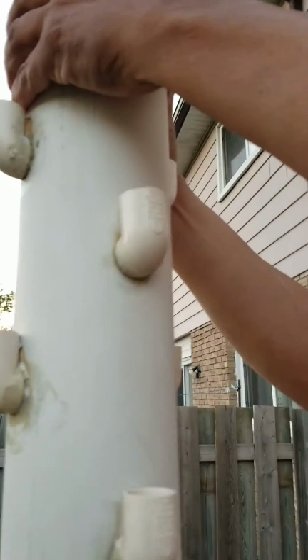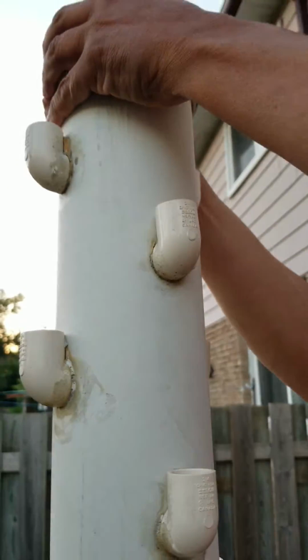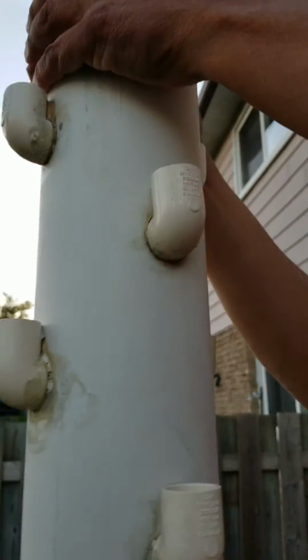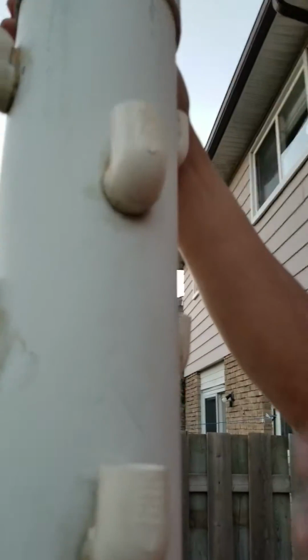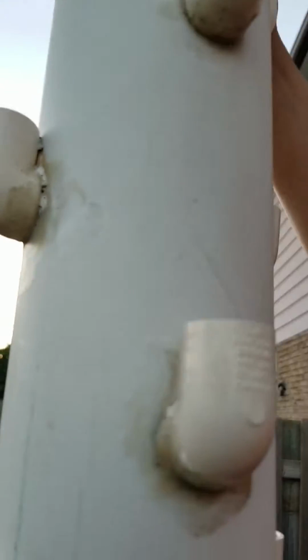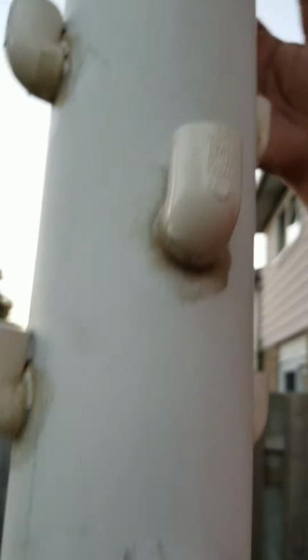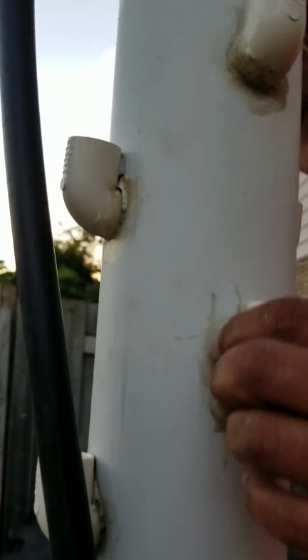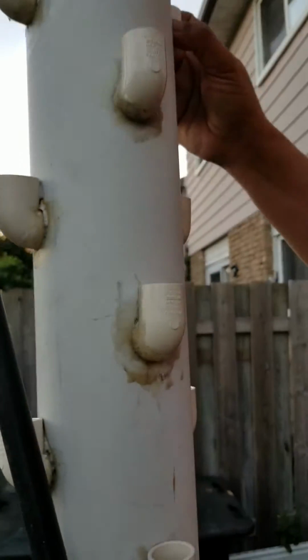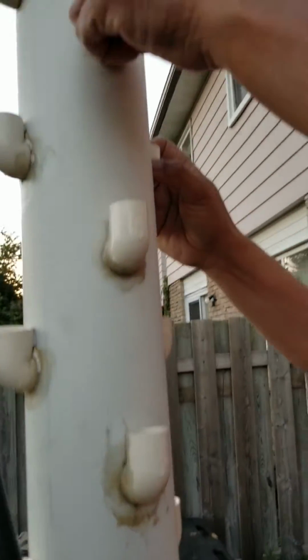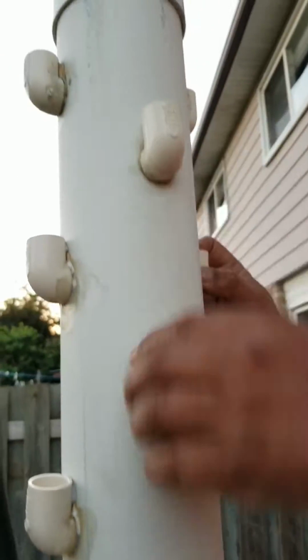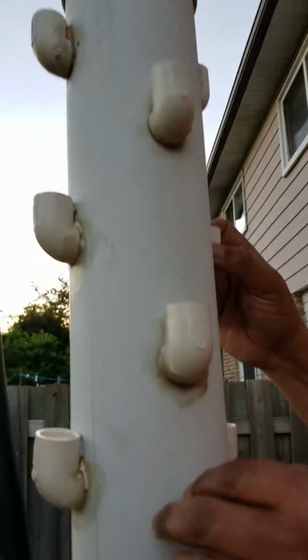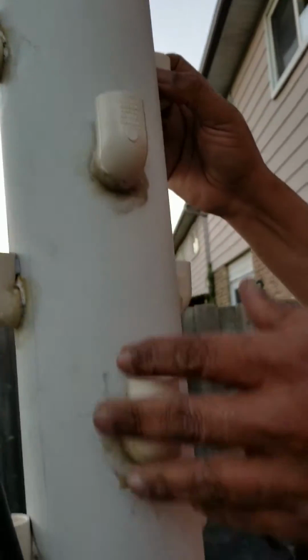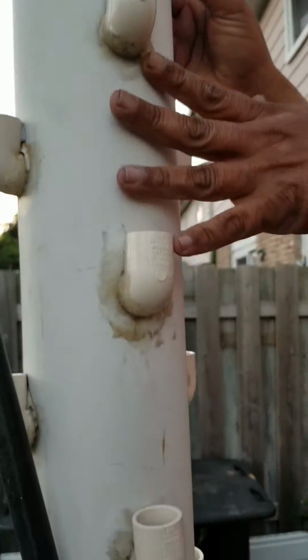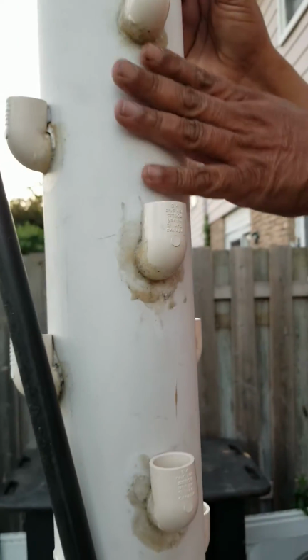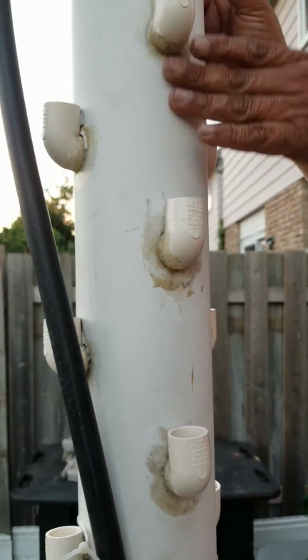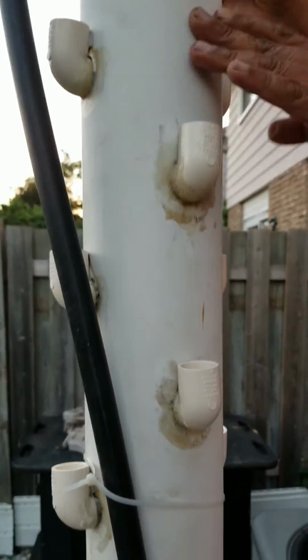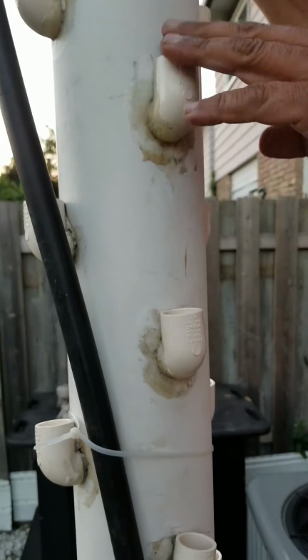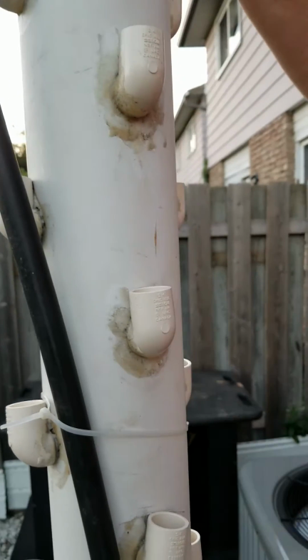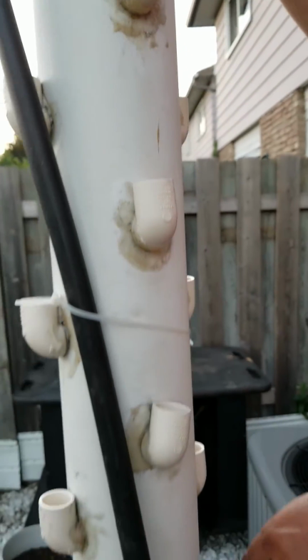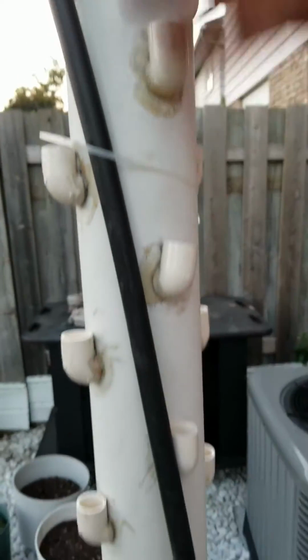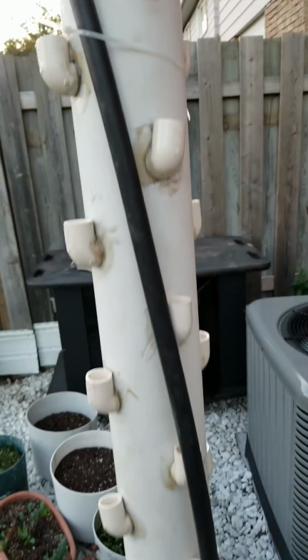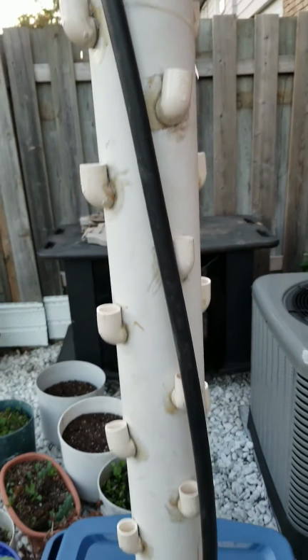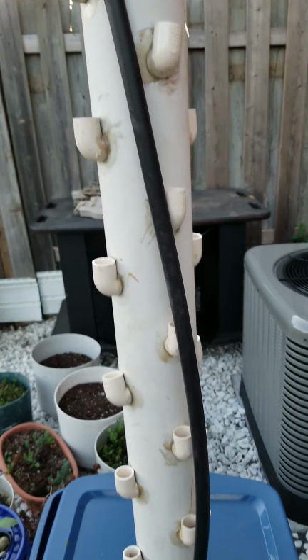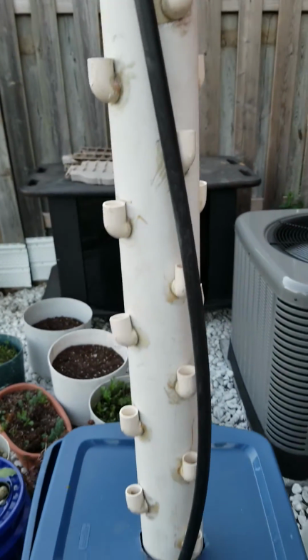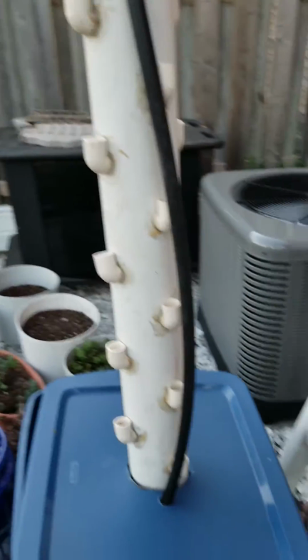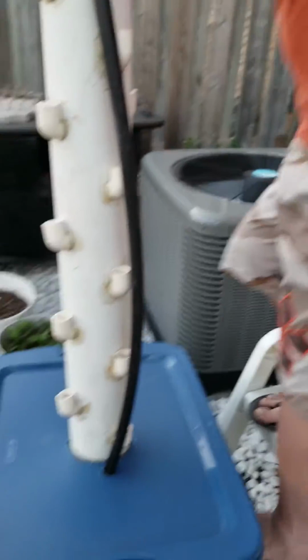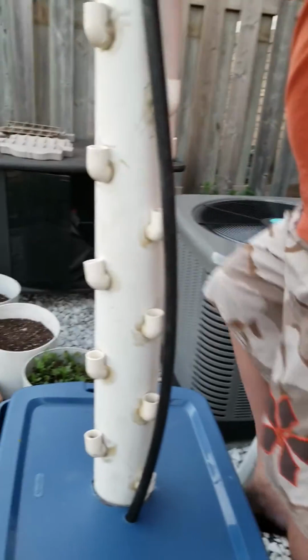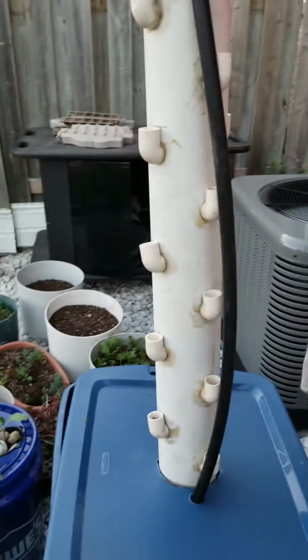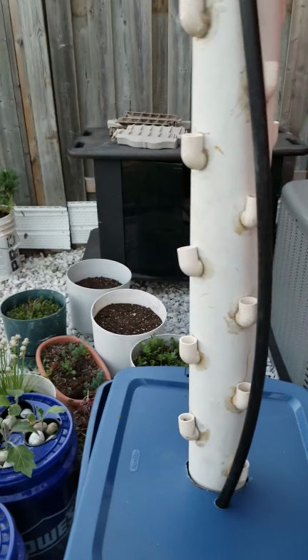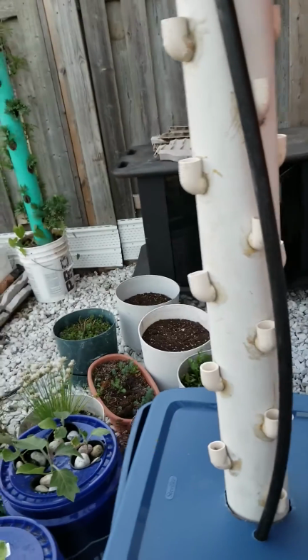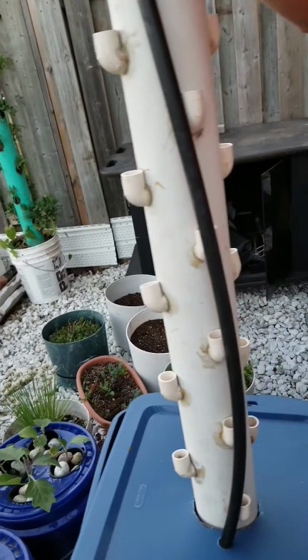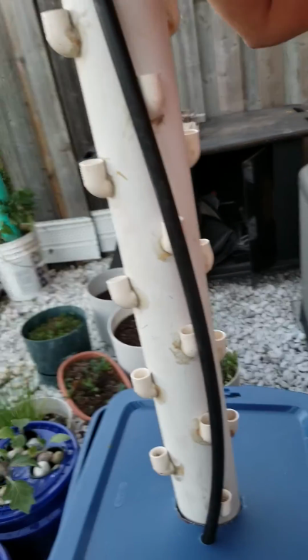On the 4 inch PVC pipe, we attached elbows at around 6 inch distances and there are 4 rows of them. Very easy setup, very cheap setup to make.